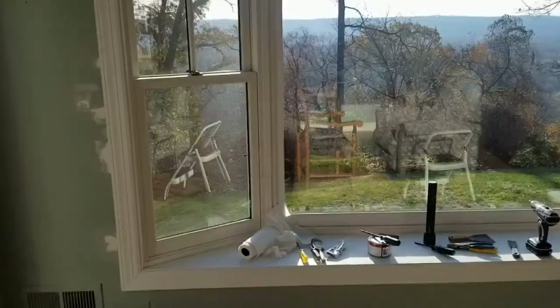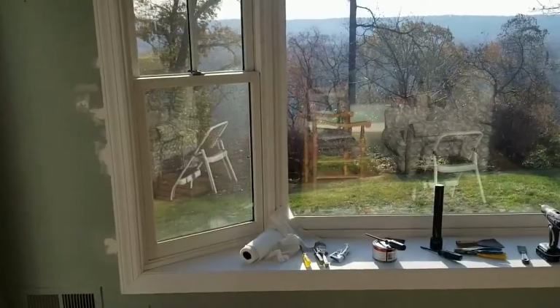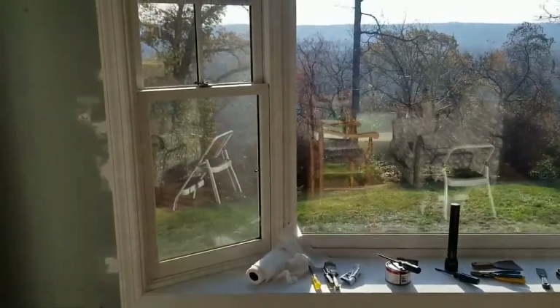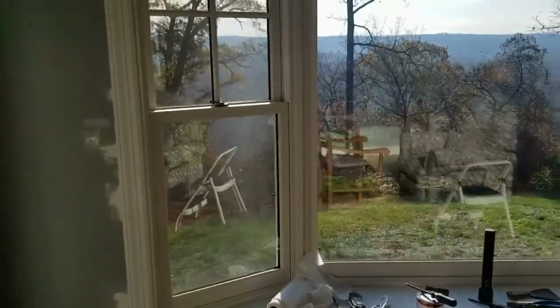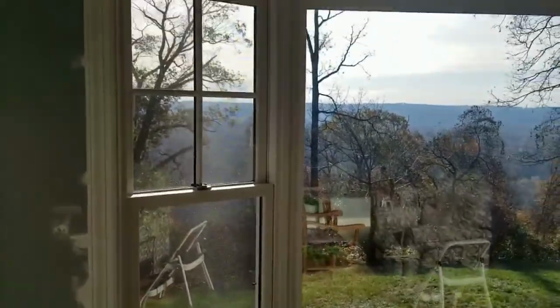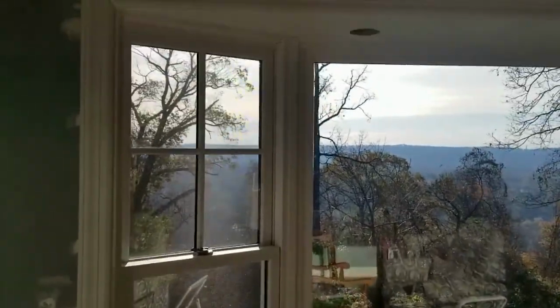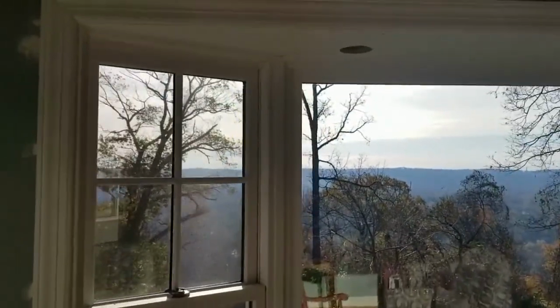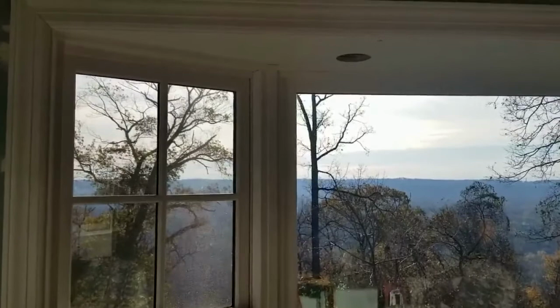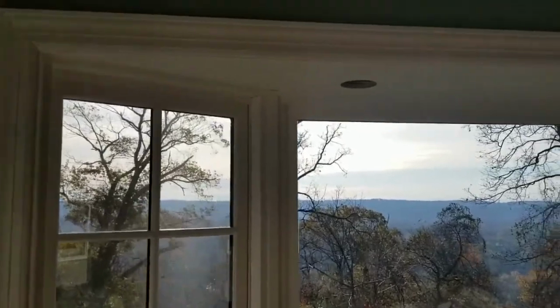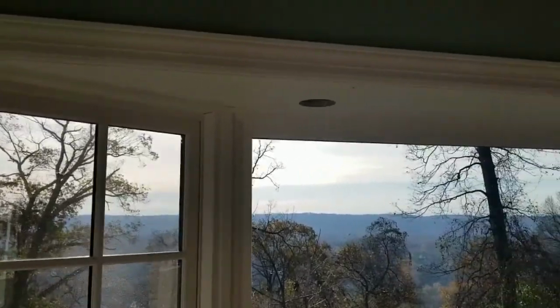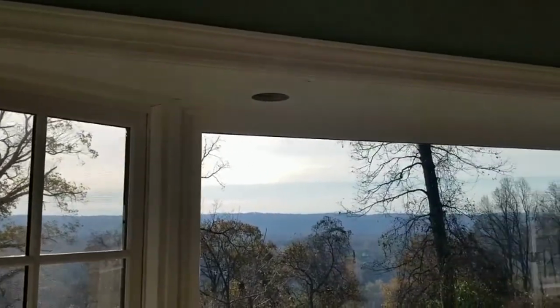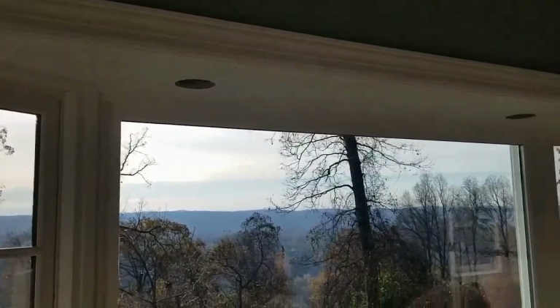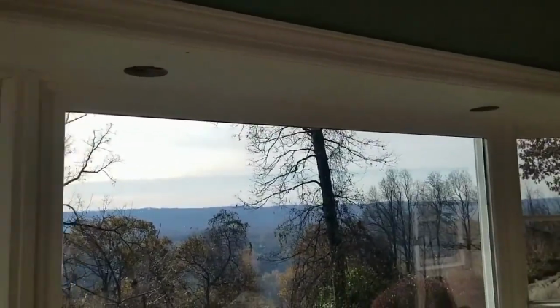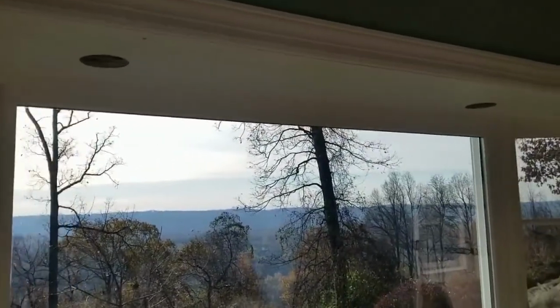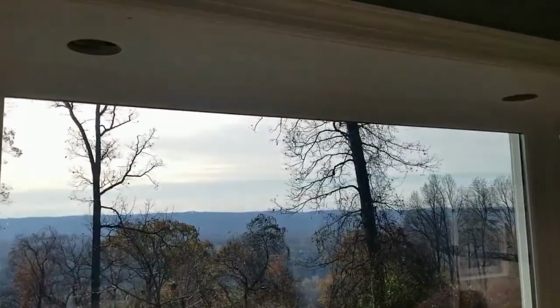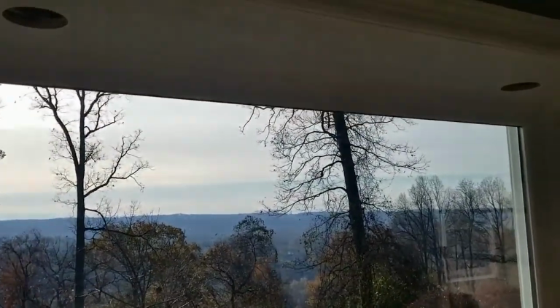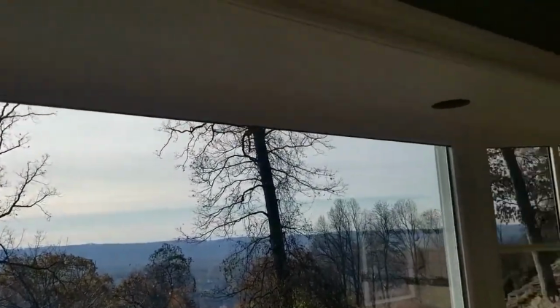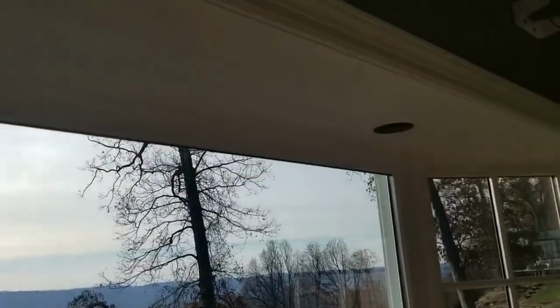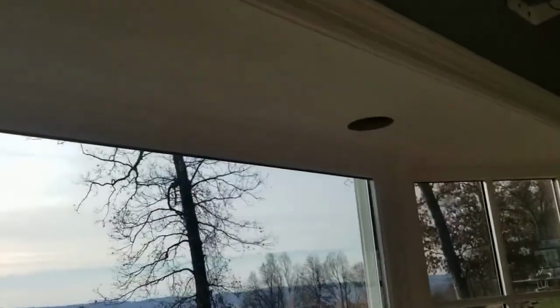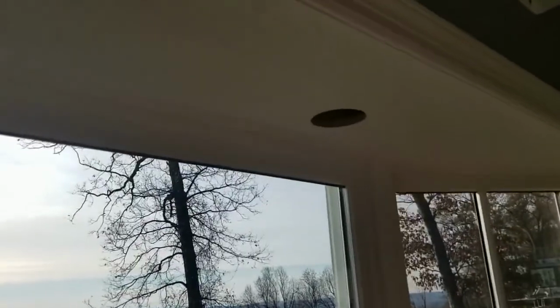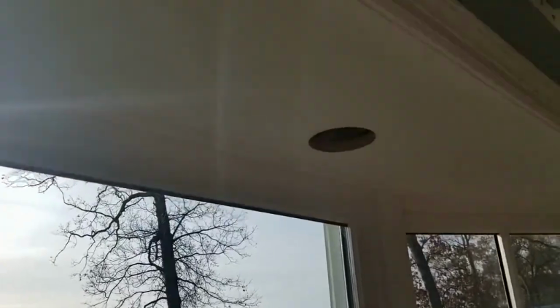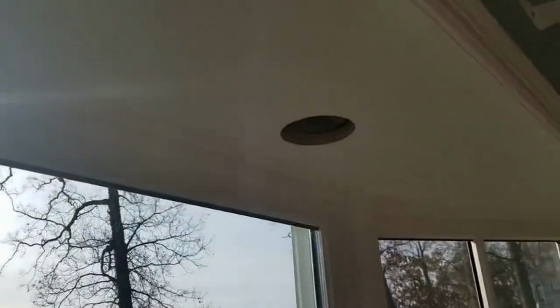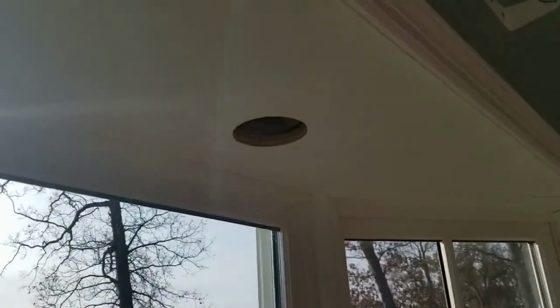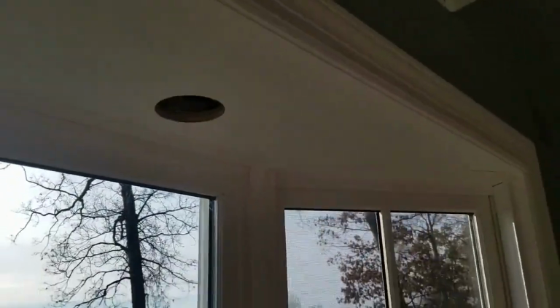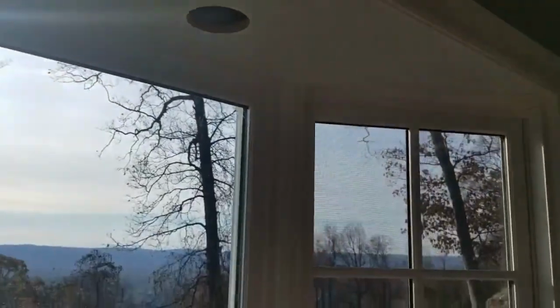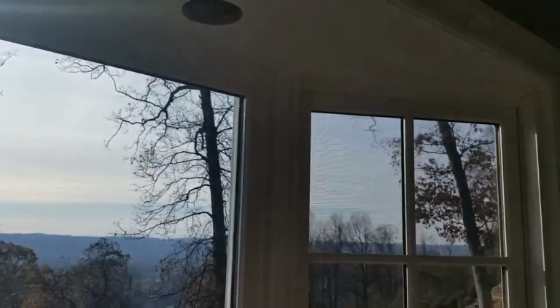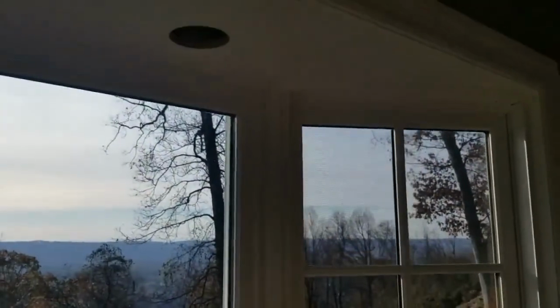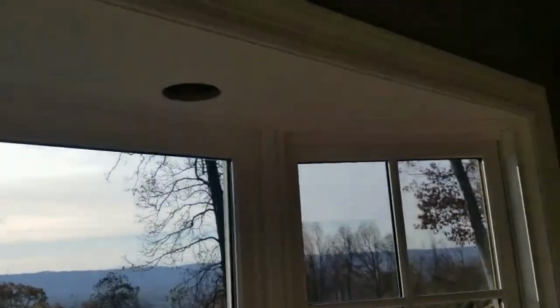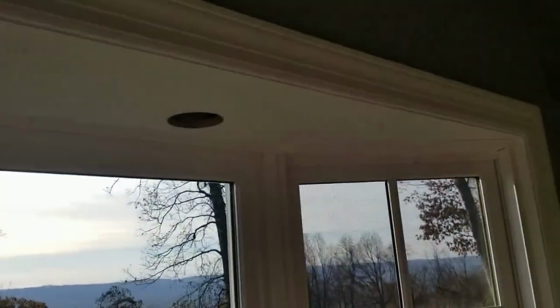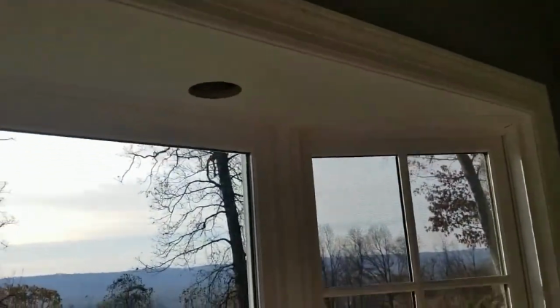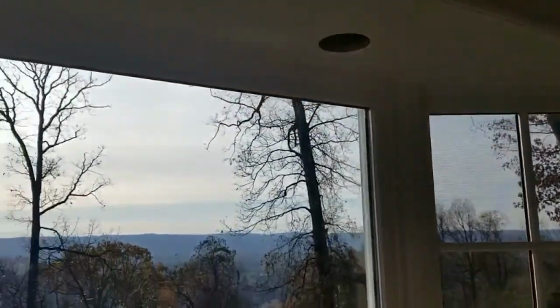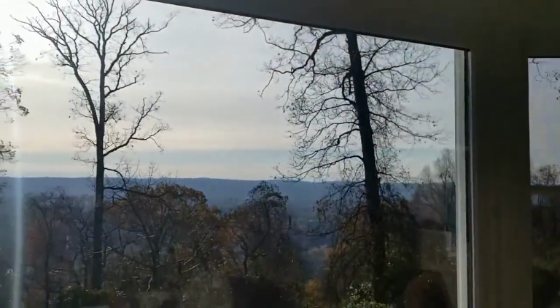Here's the interior finished up on the bay window. We cut the holes for the lights, put the lights back in, trimmed it out — what a view!